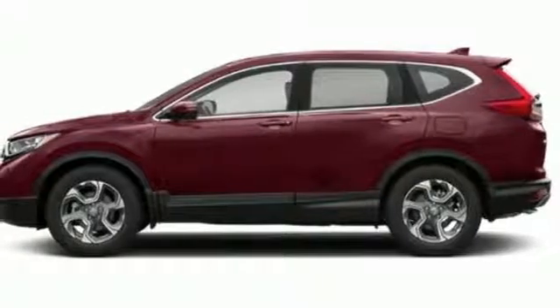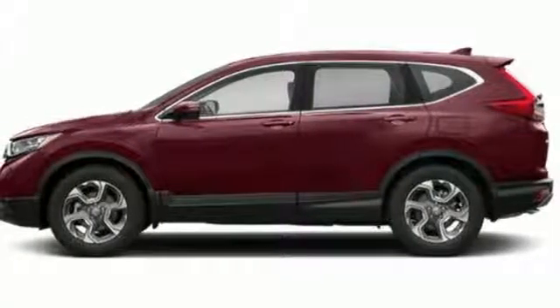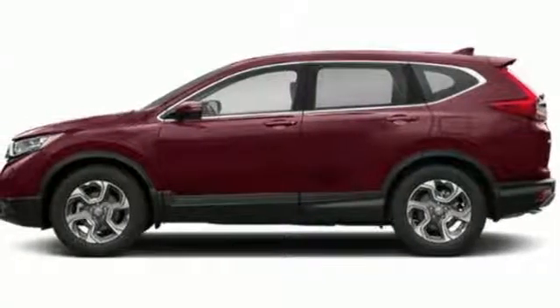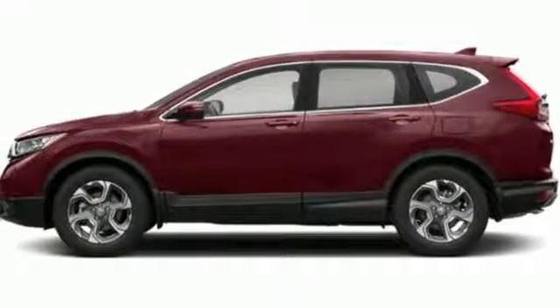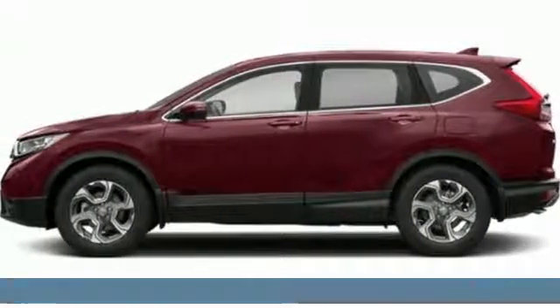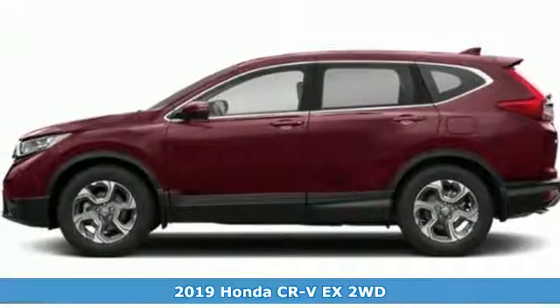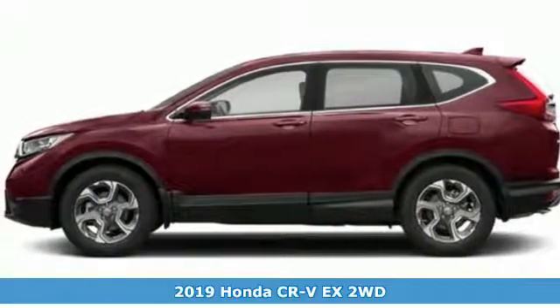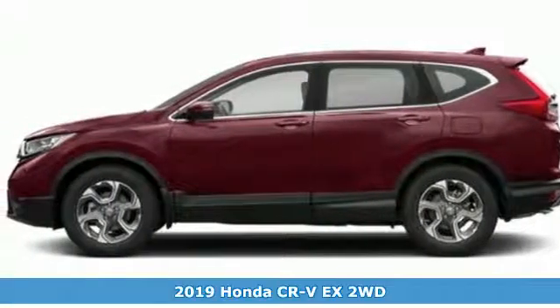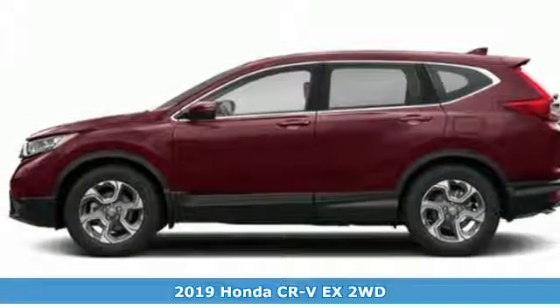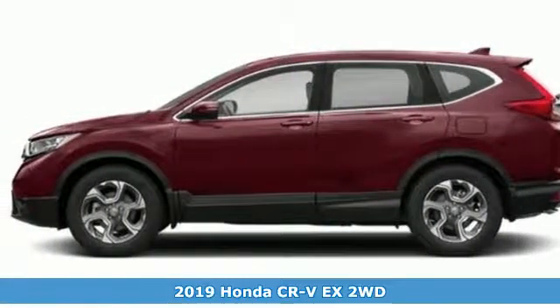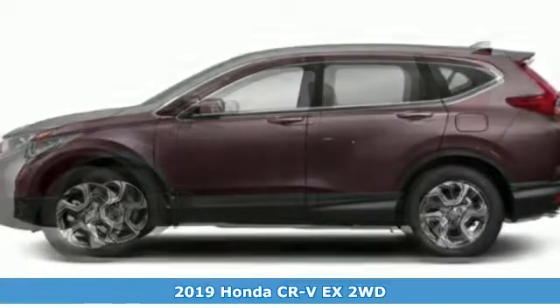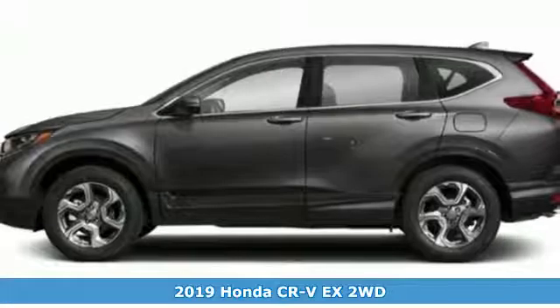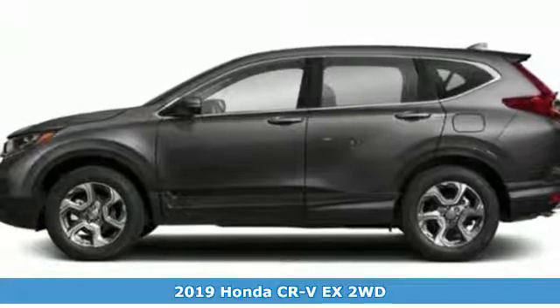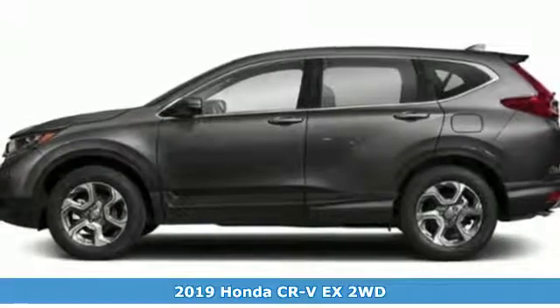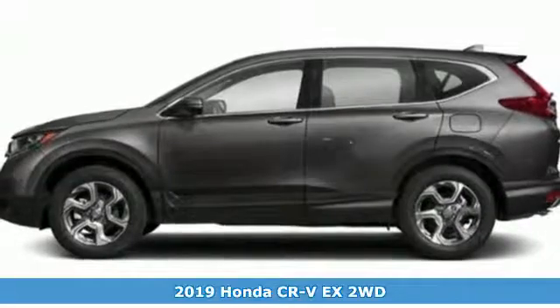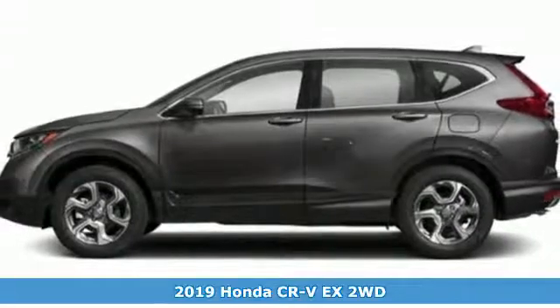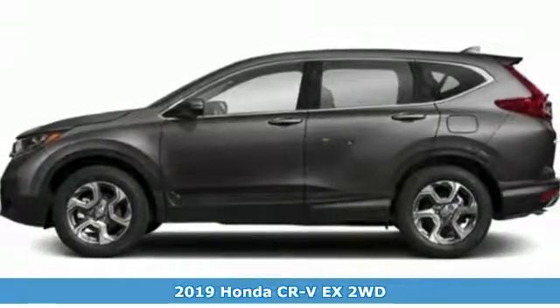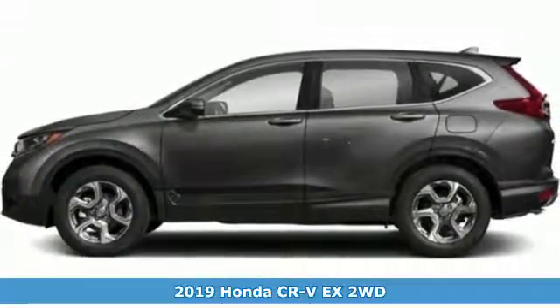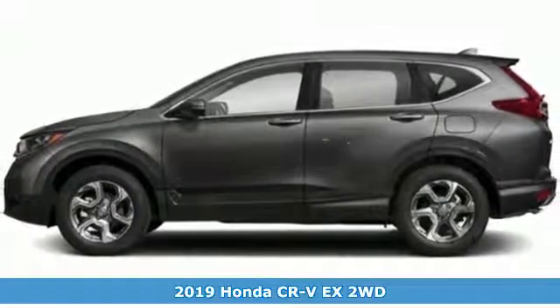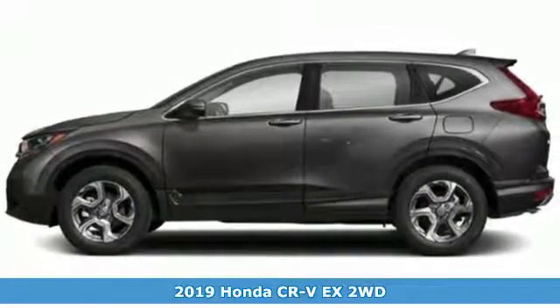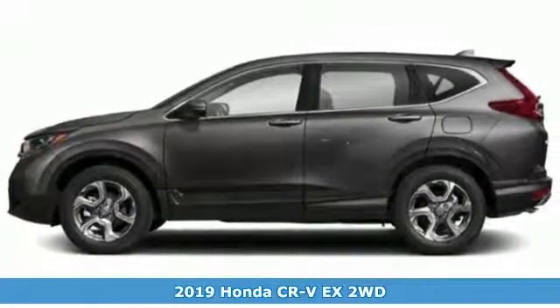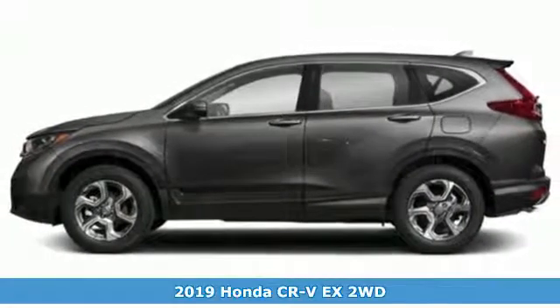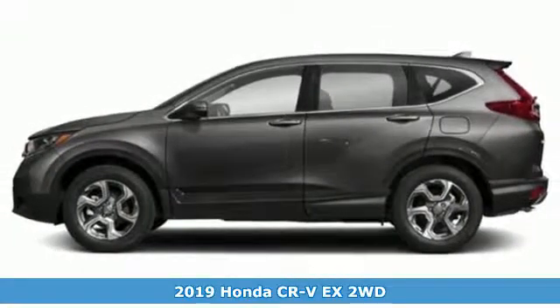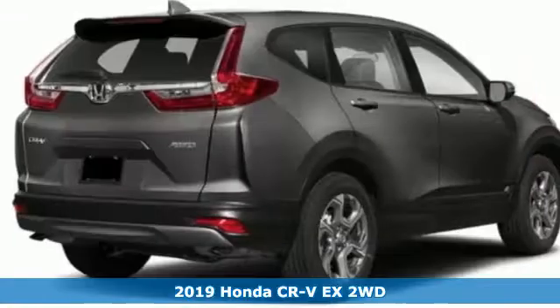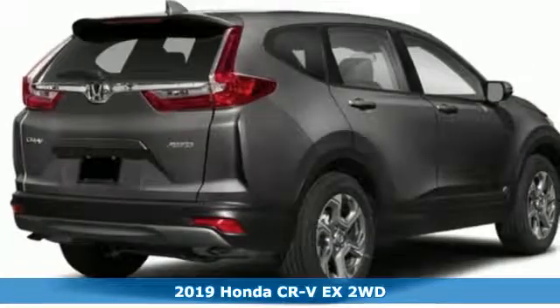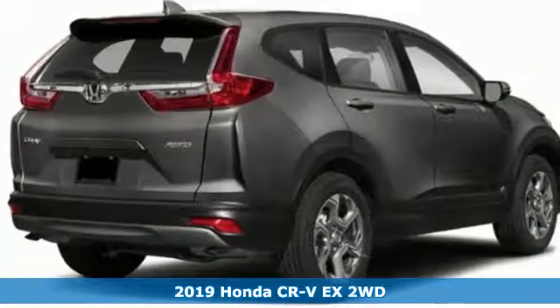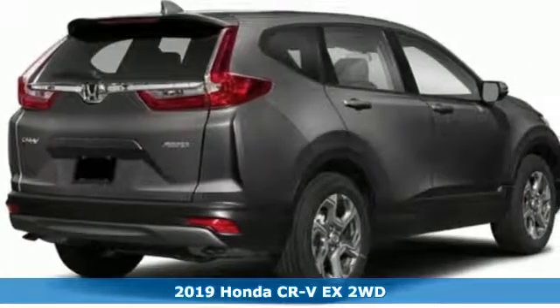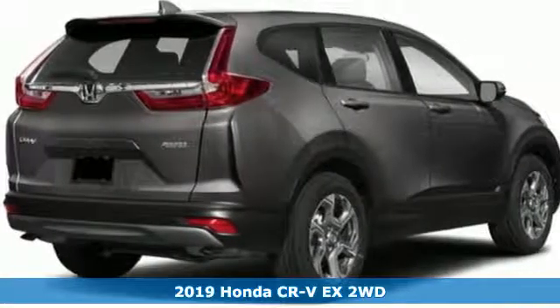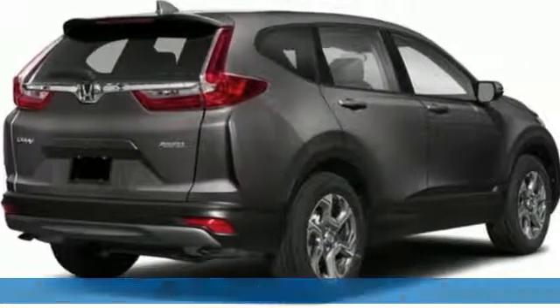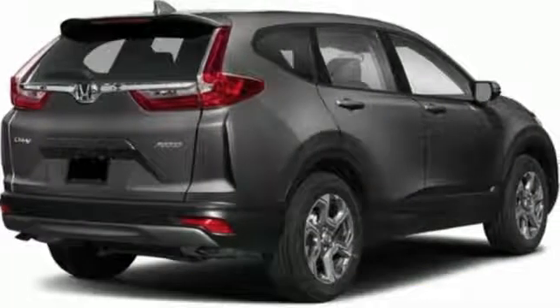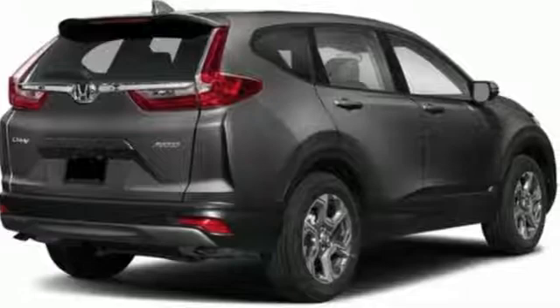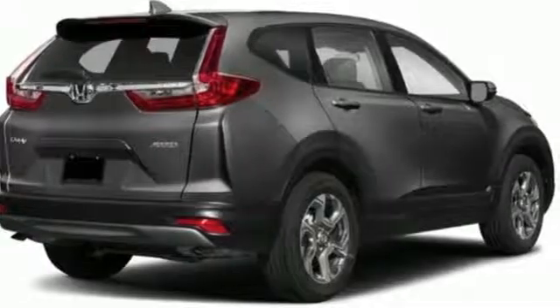It's a new 2019 Honda CR-V. Check out this CR-V's fuel efficiency numbers, safety measures, and cargo capacity, and you'll be glad to drive it for the long haul.